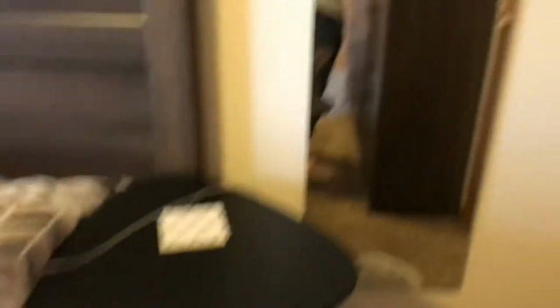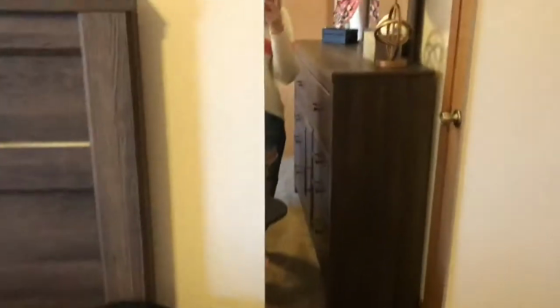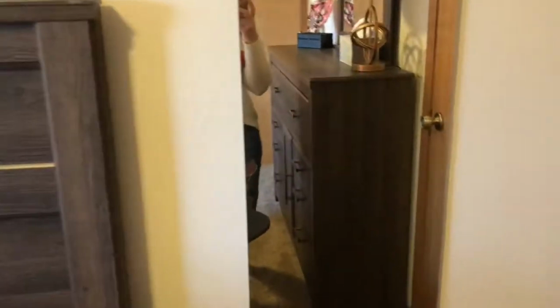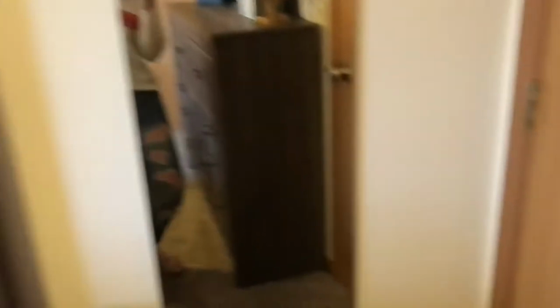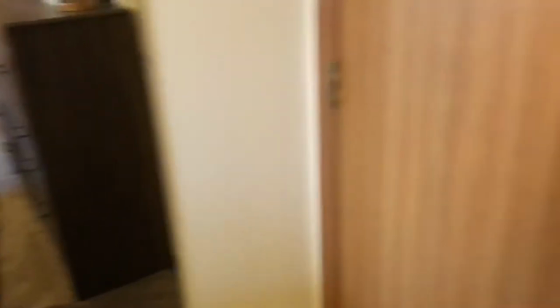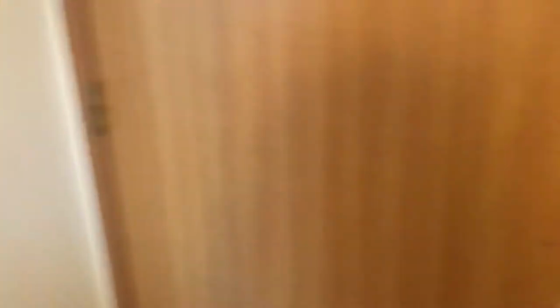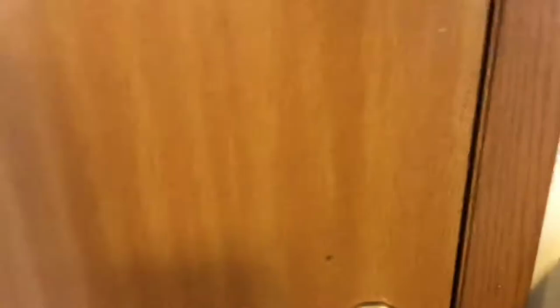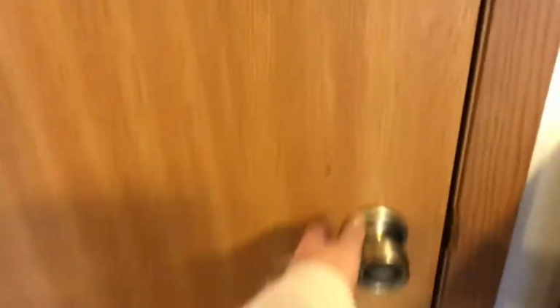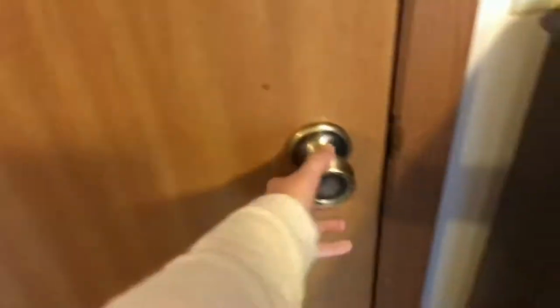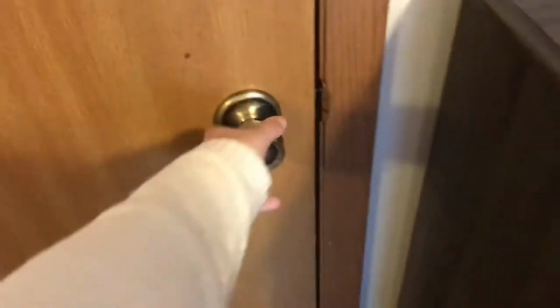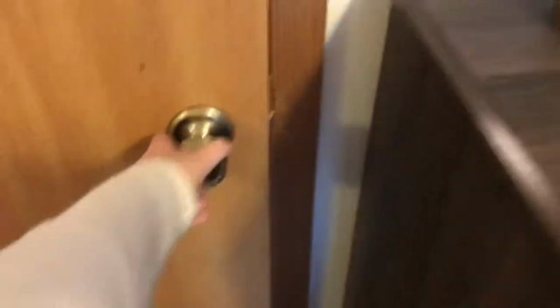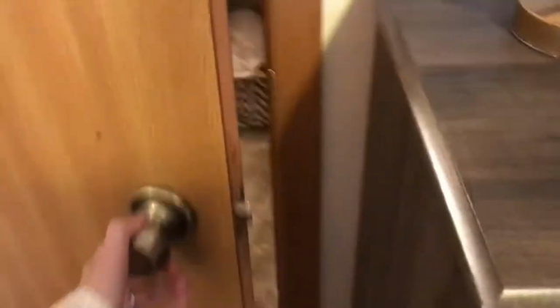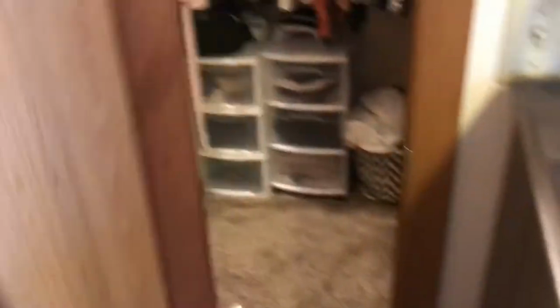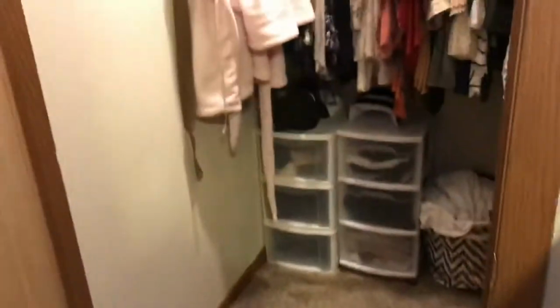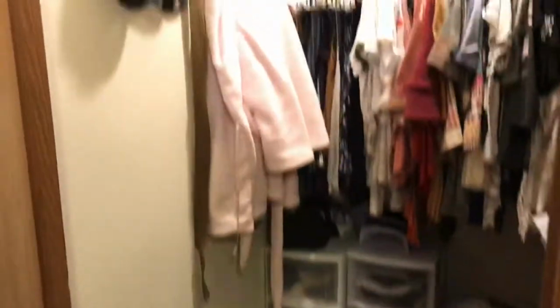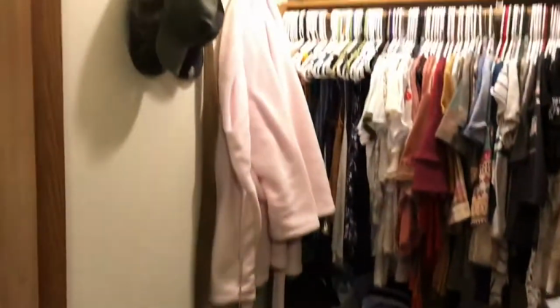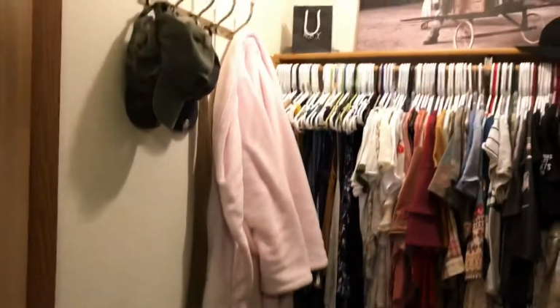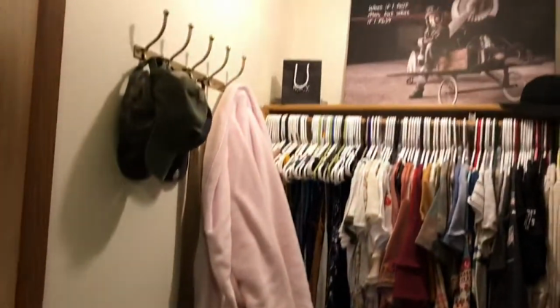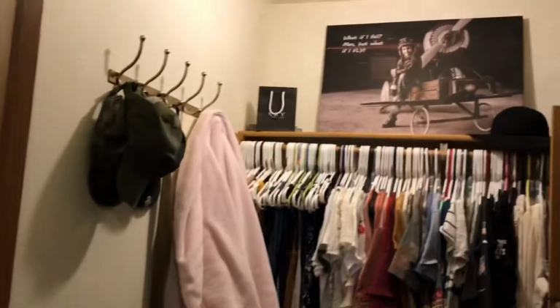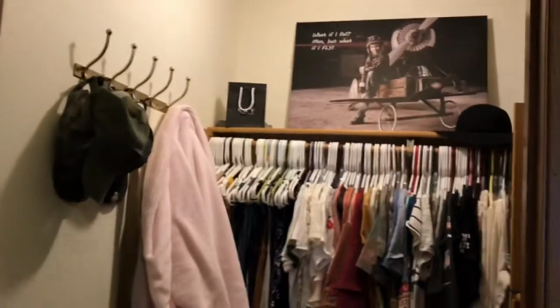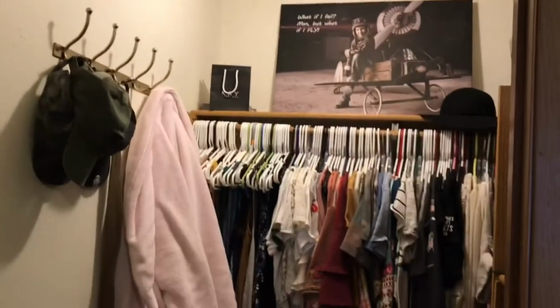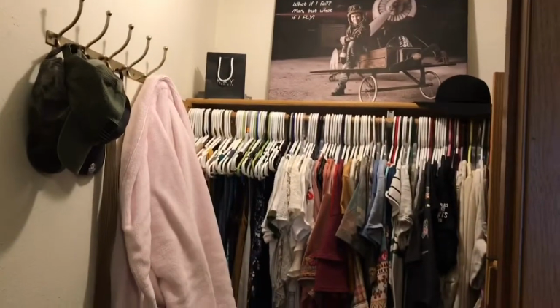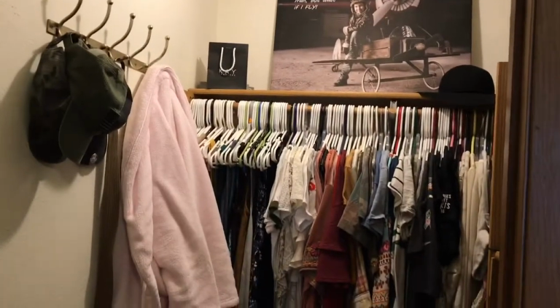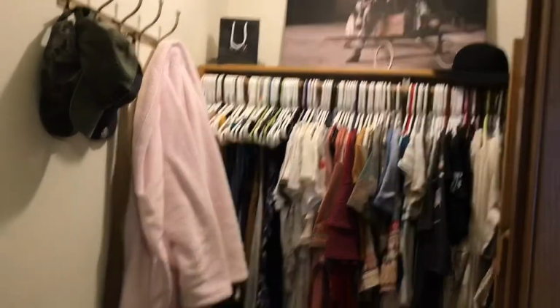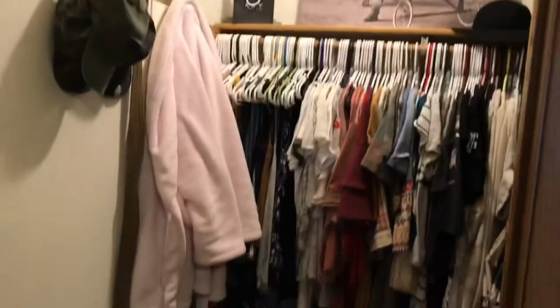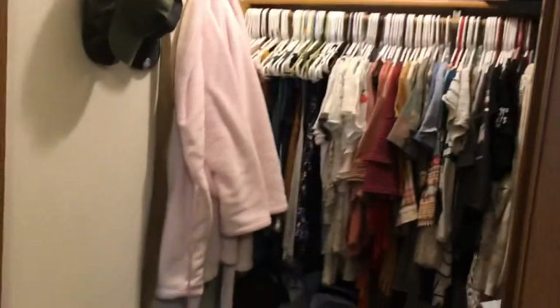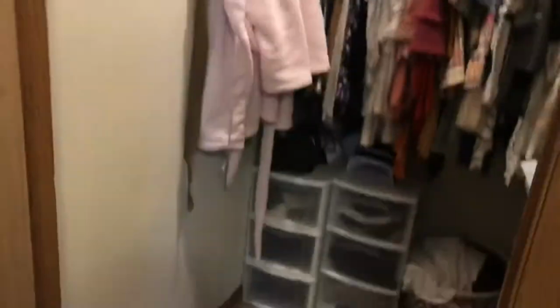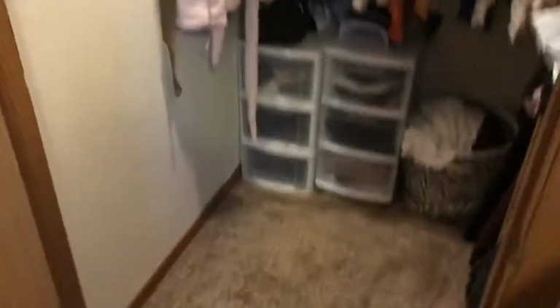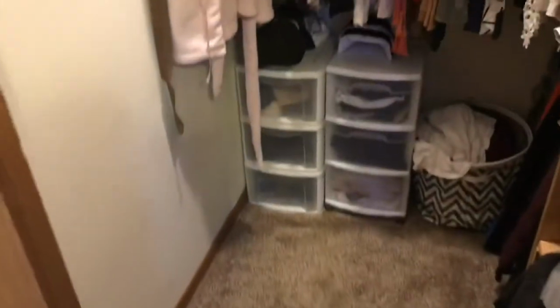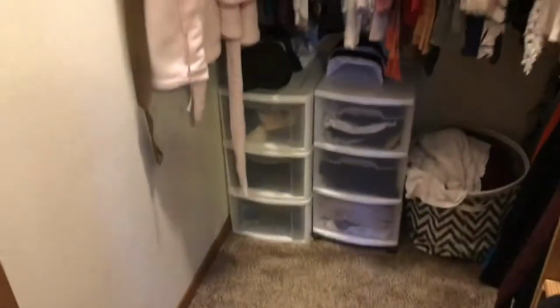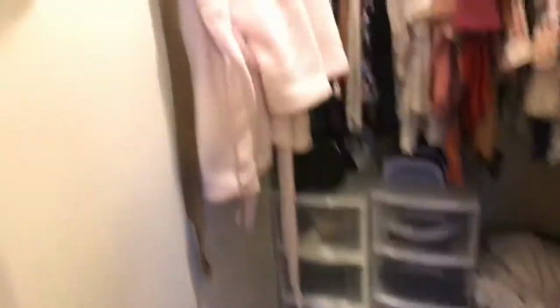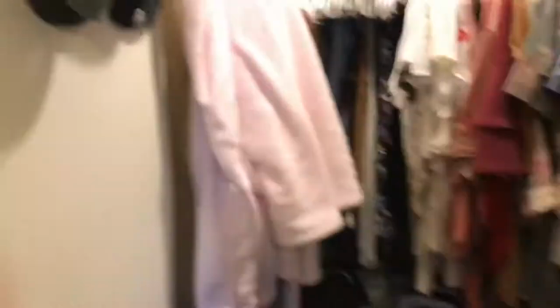That and the mirror are both from Ikea. And then when you open this door, we got our closet — it's basically just my closet, to be honest.